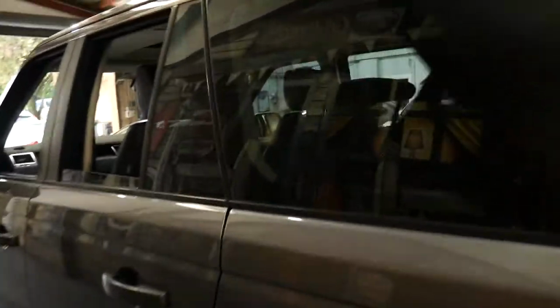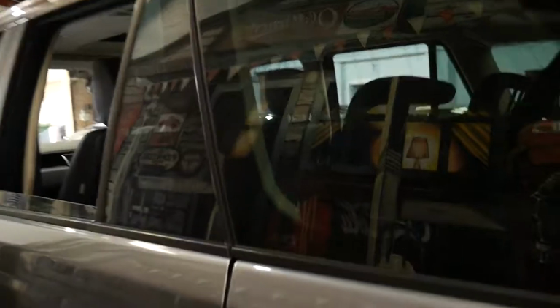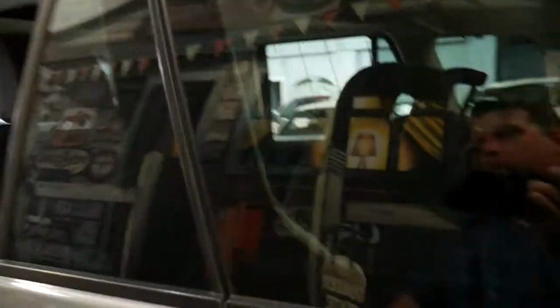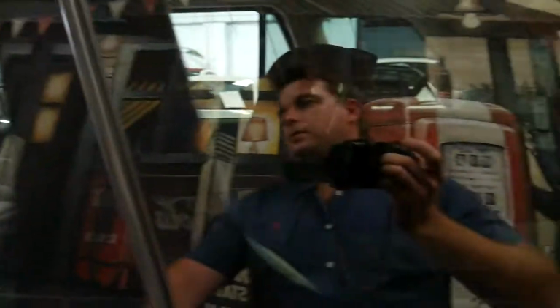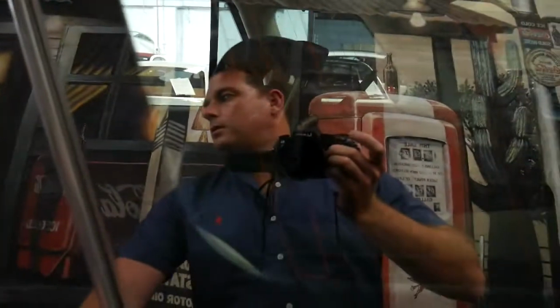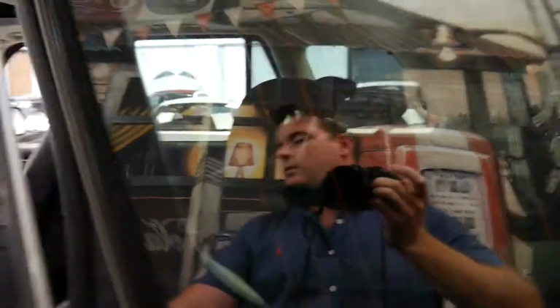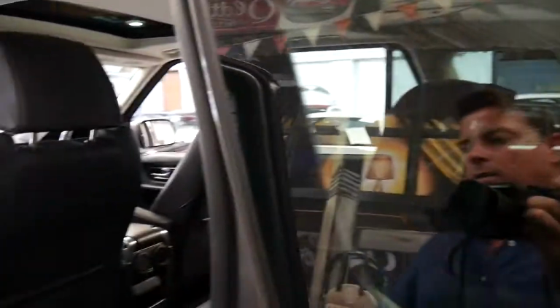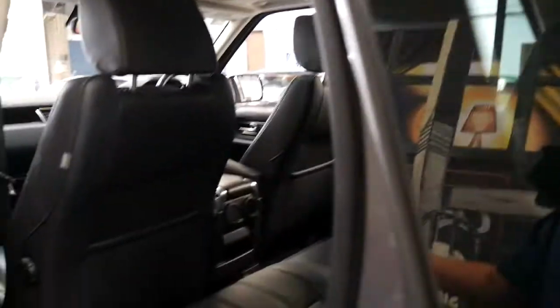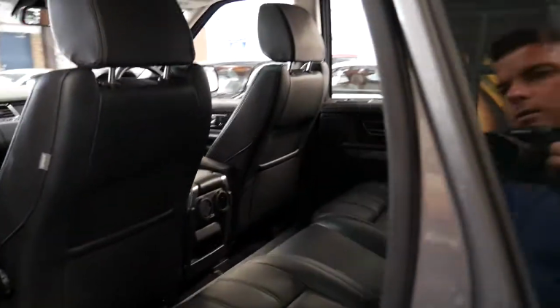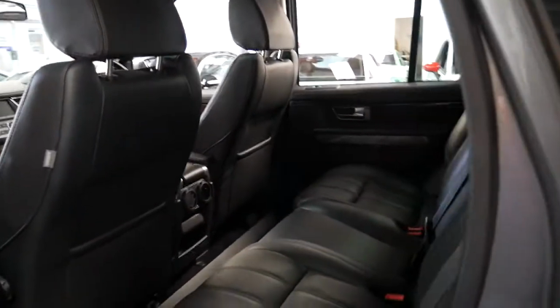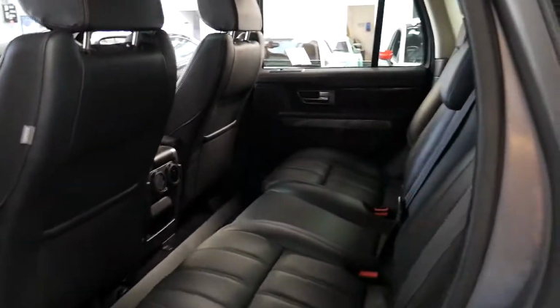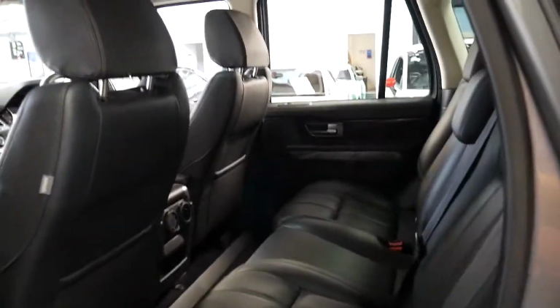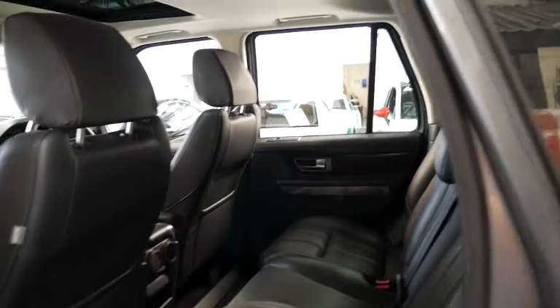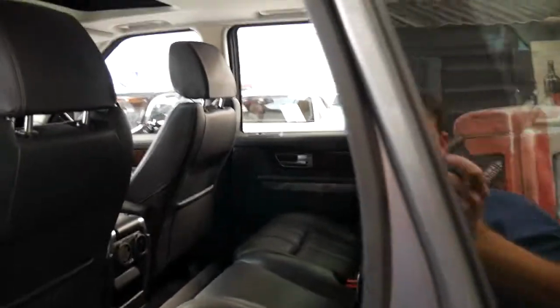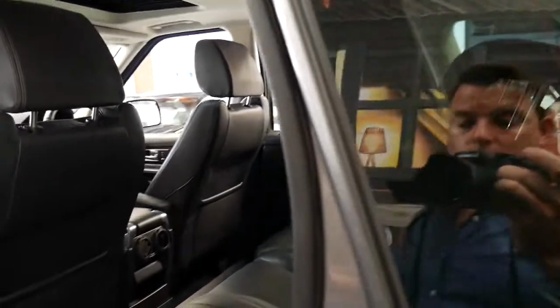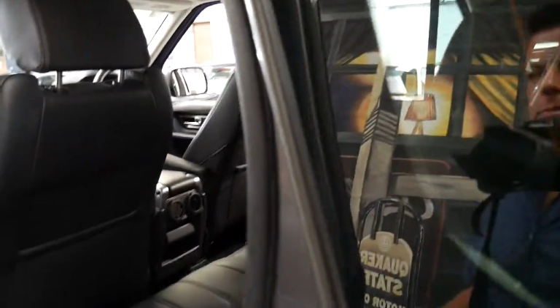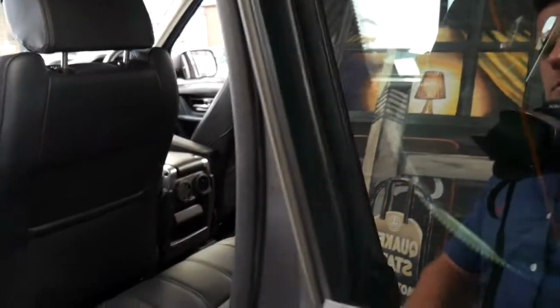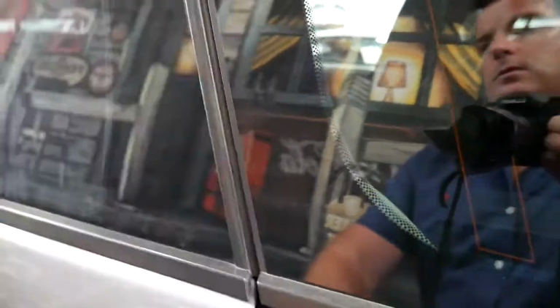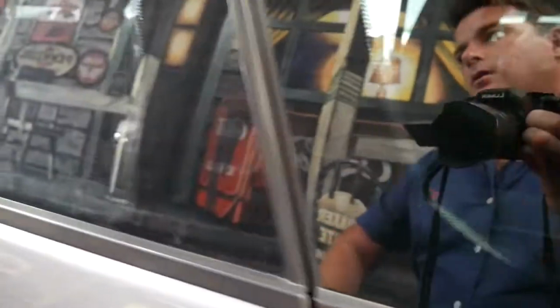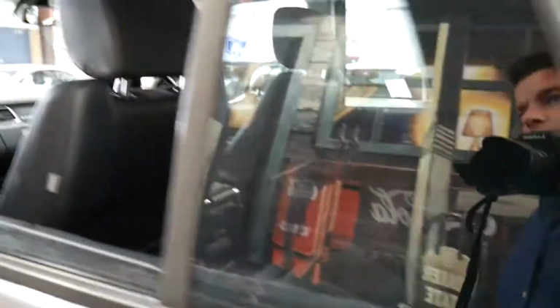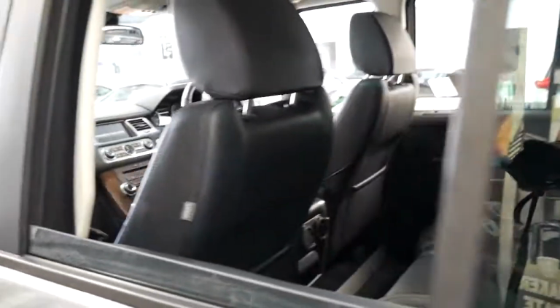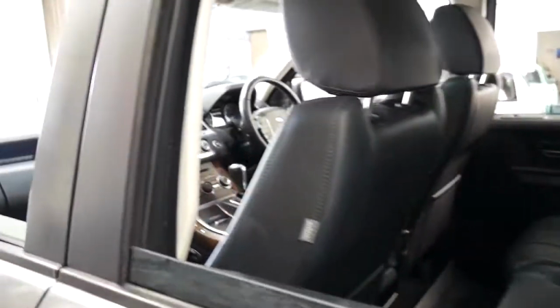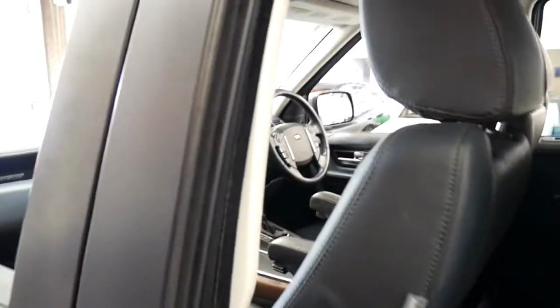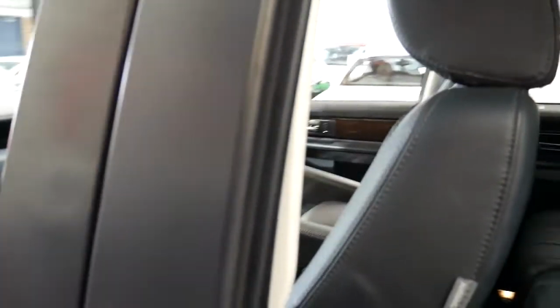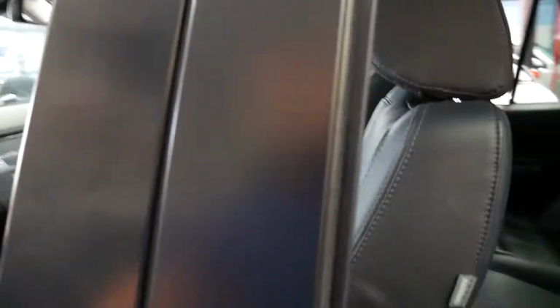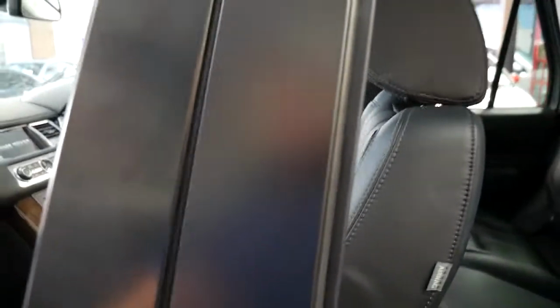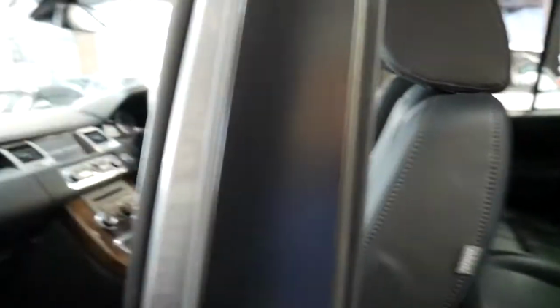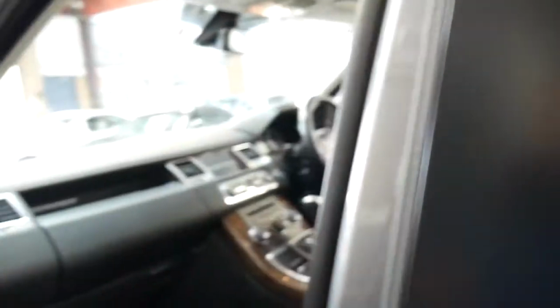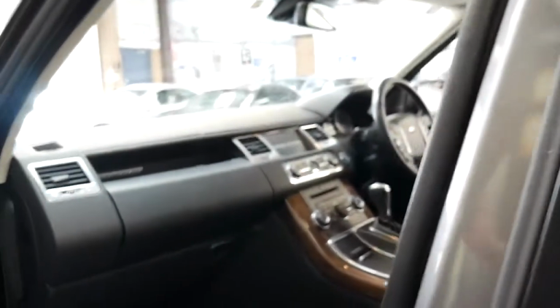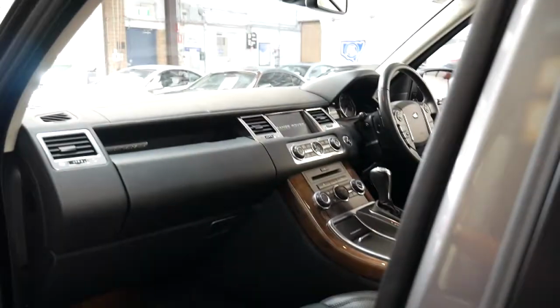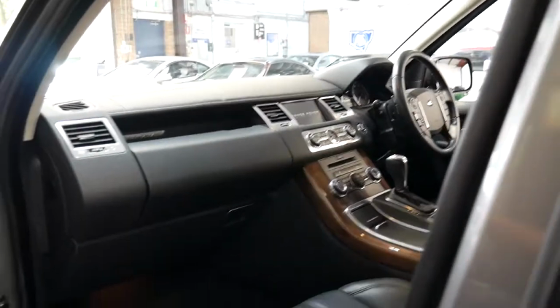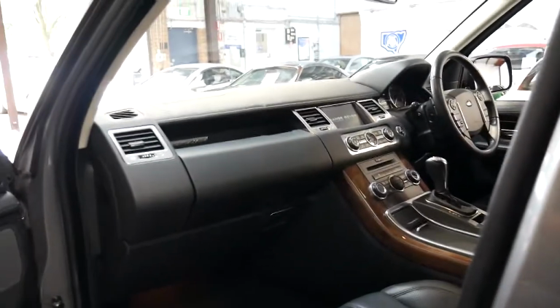It's got some tinted windows and it really is a beautiful car. The next service isn't due until around 88,000 kilometres, so it's not due now.